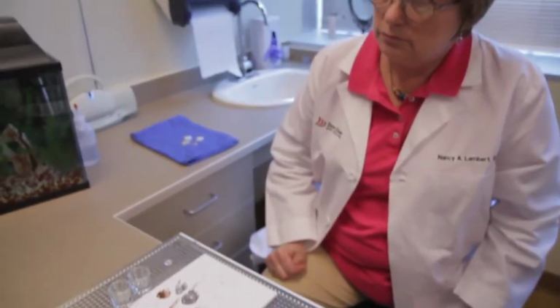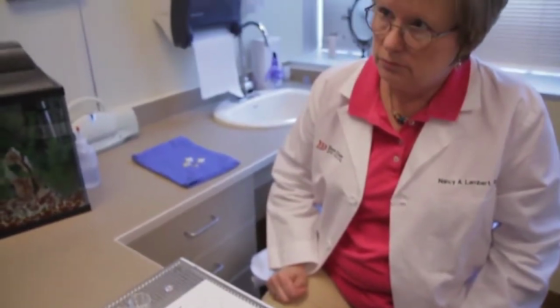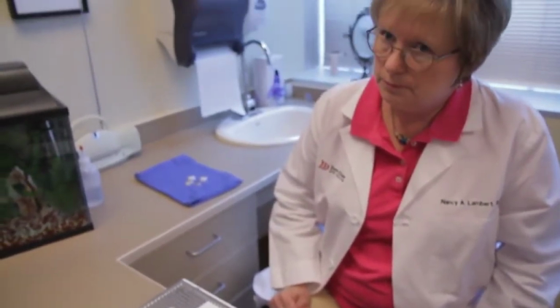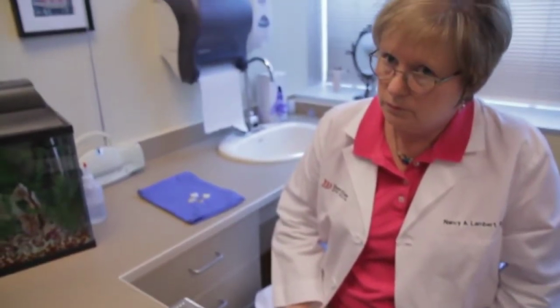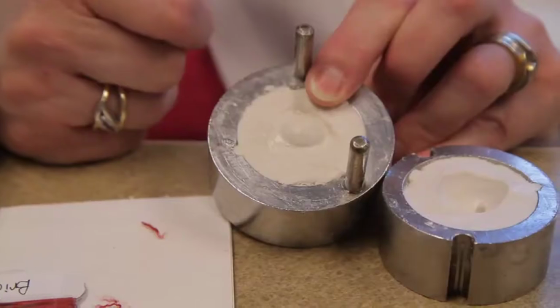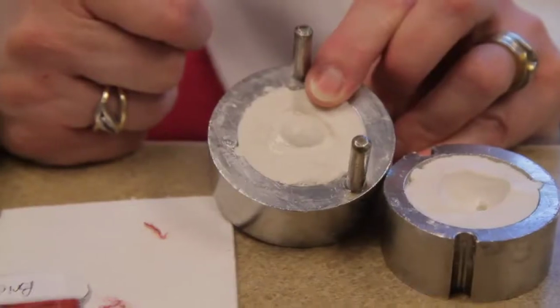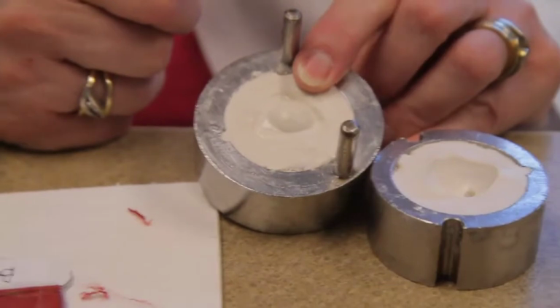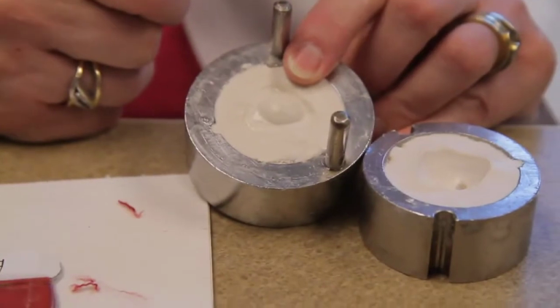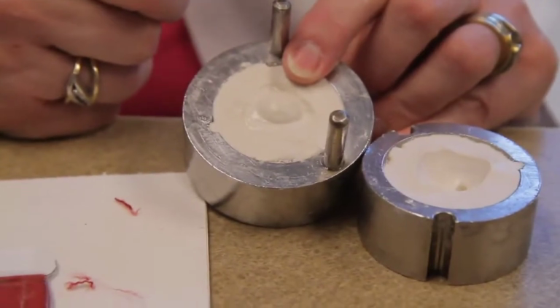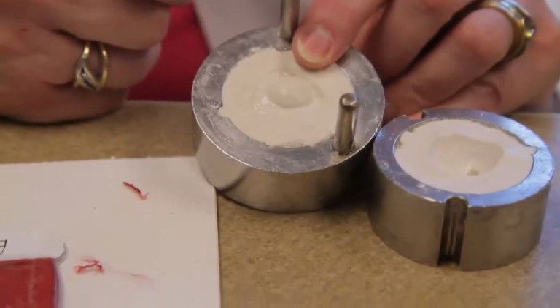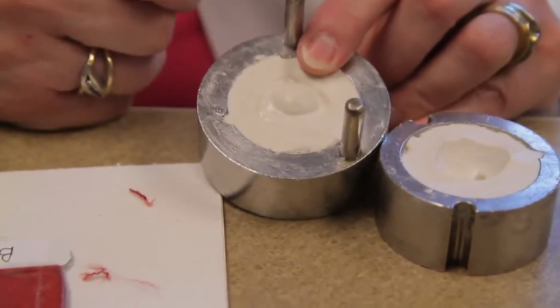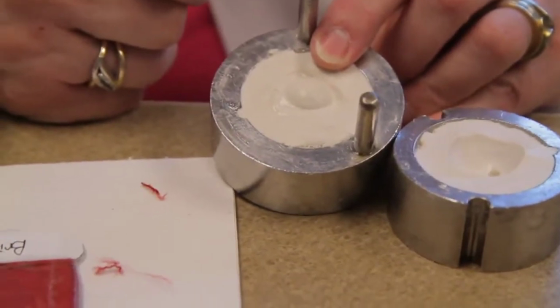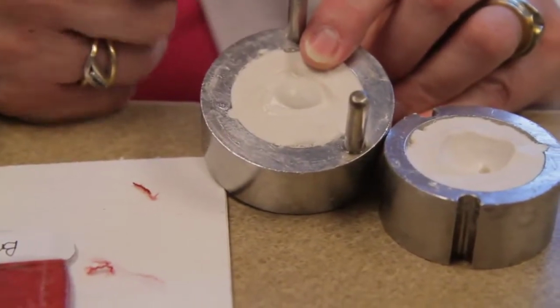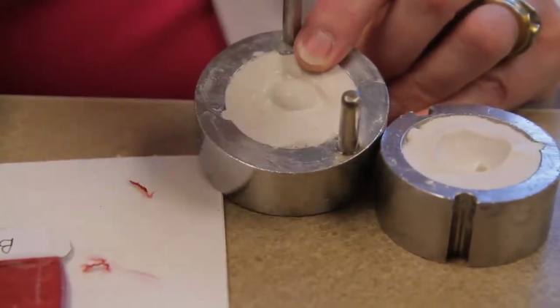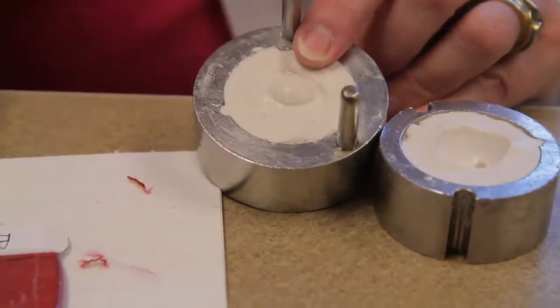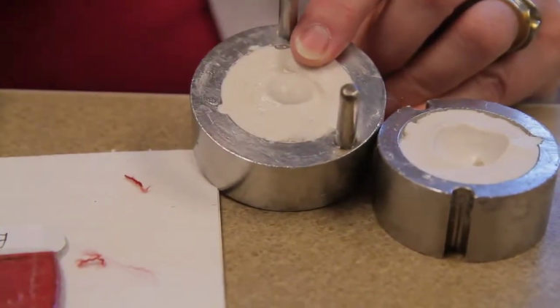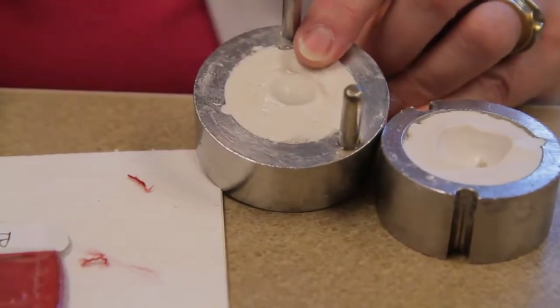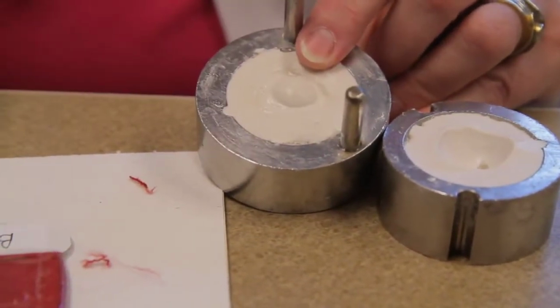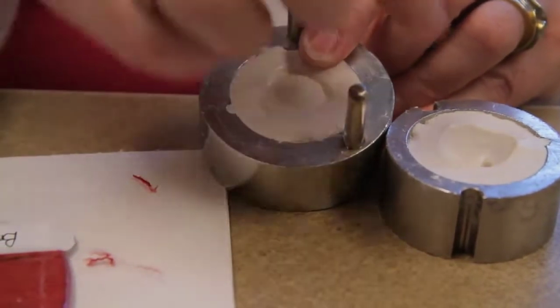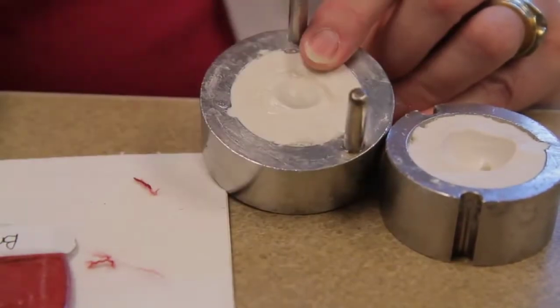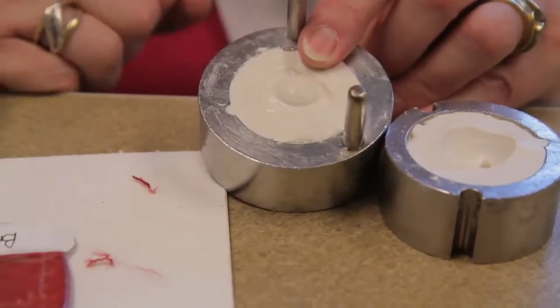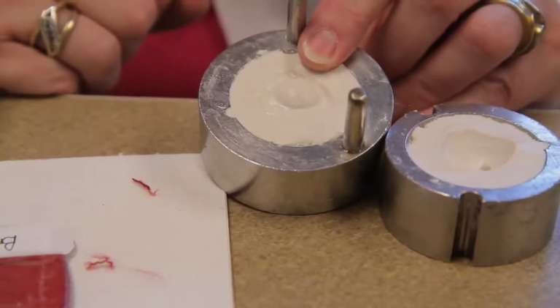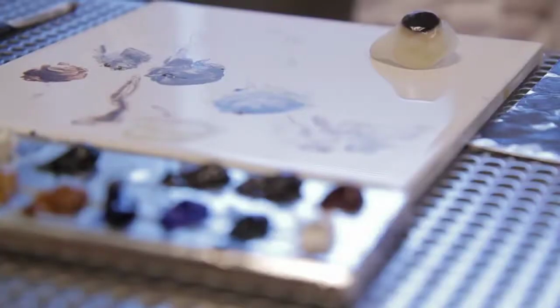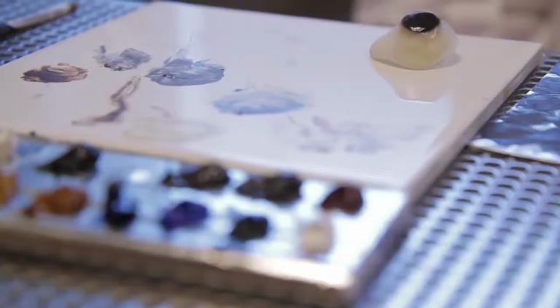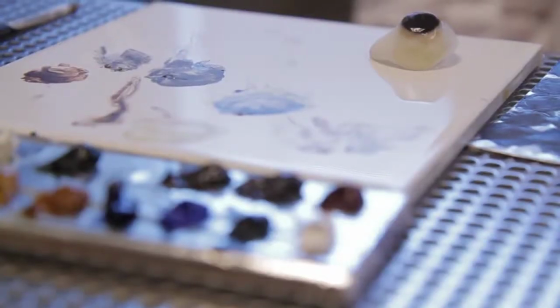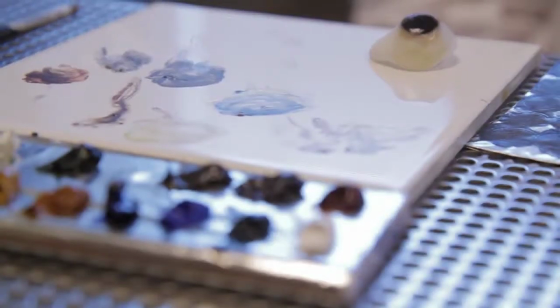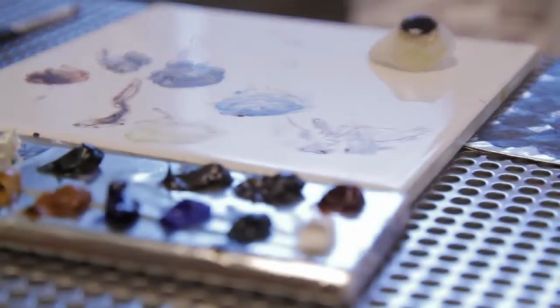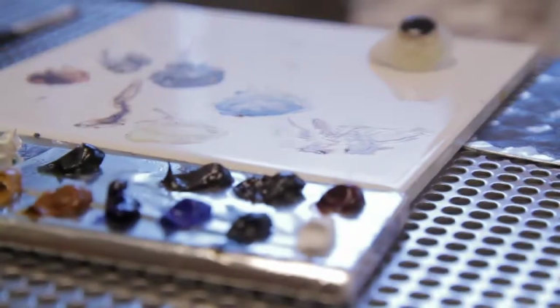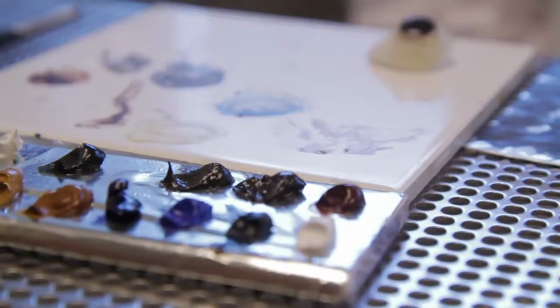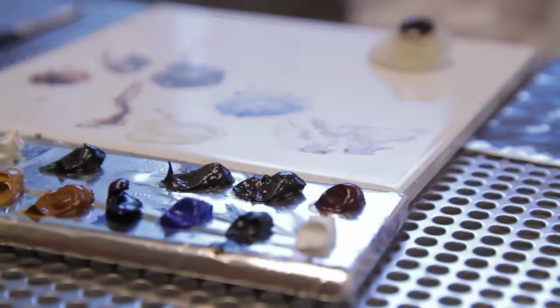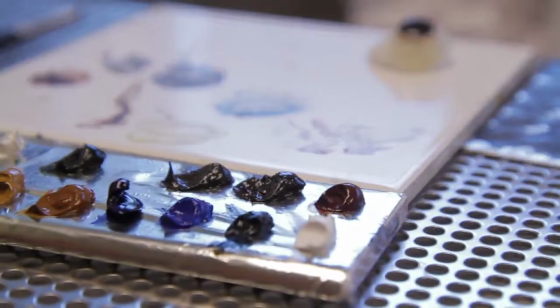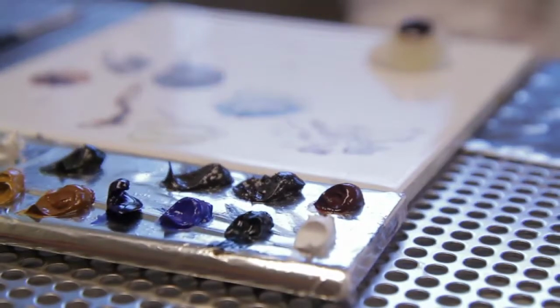I take an impression to fit the eye. The impression is taken much like you would take if you're making a mouth guard for somebody. I use a tray, create the shape from the impression, and then do all the artwork.